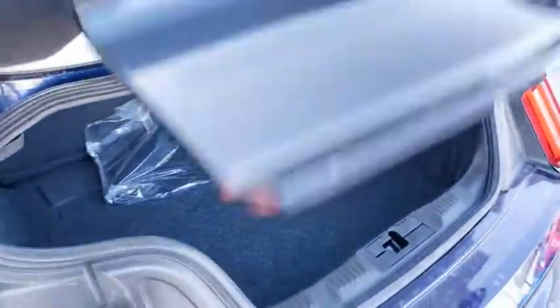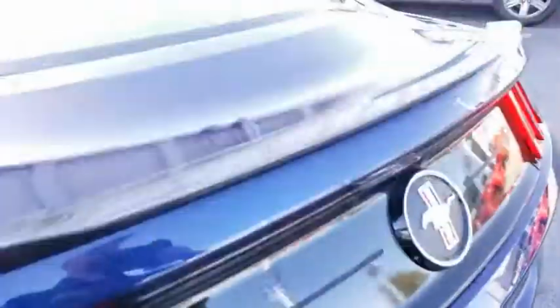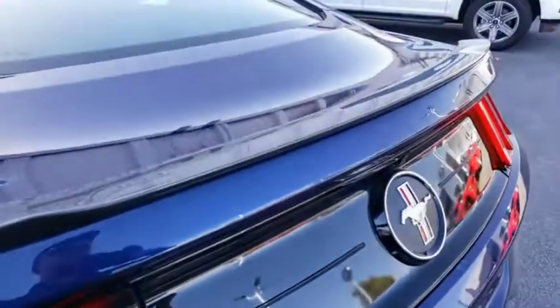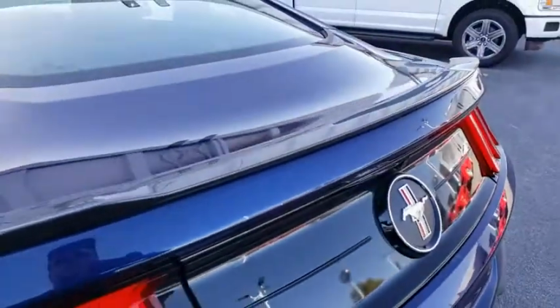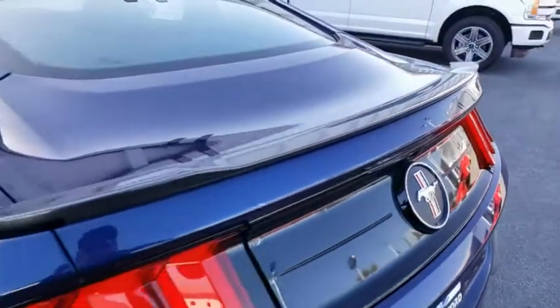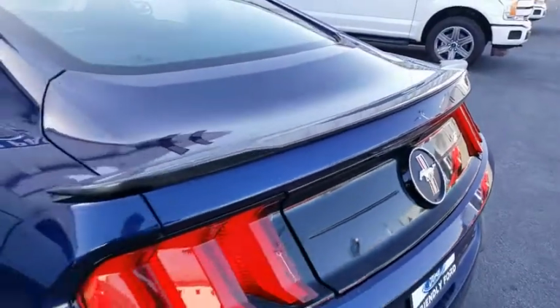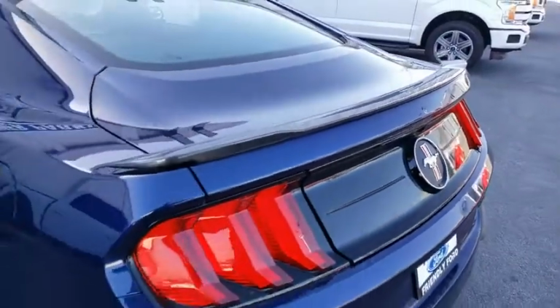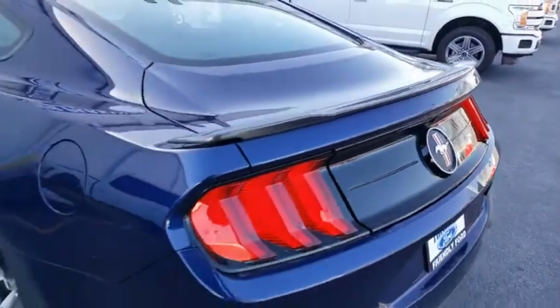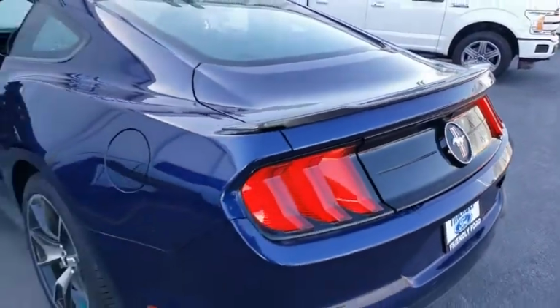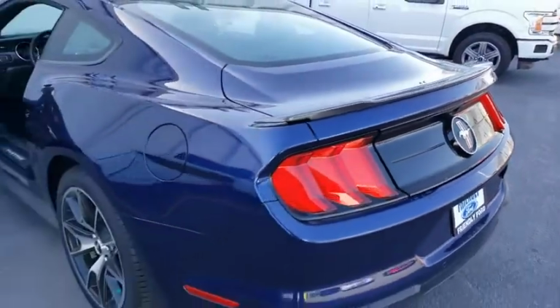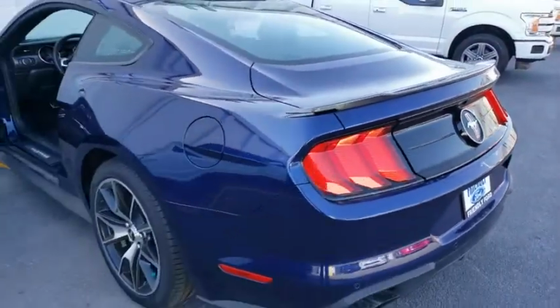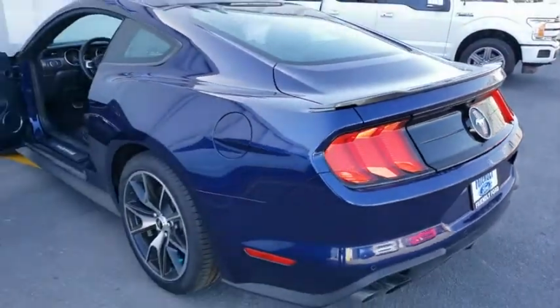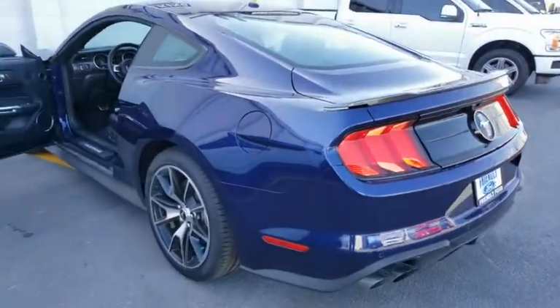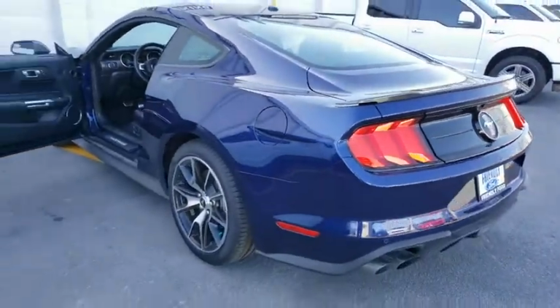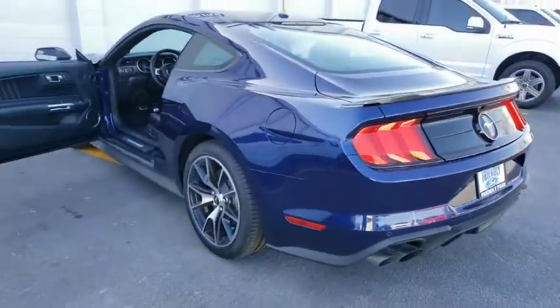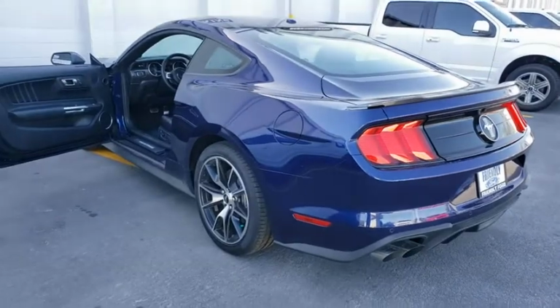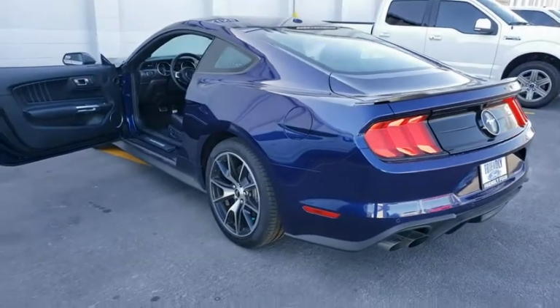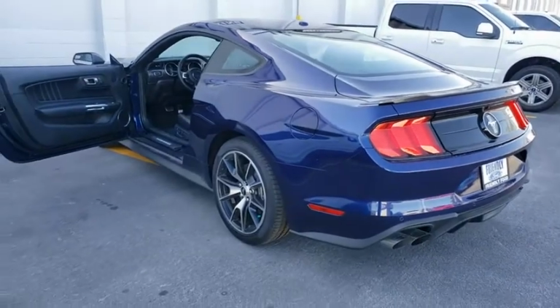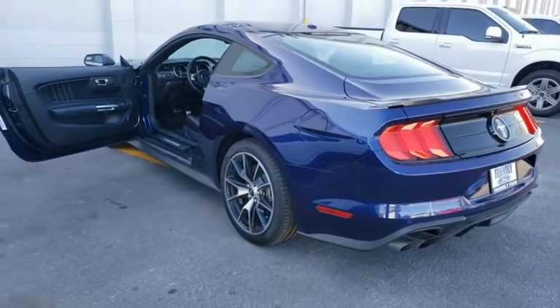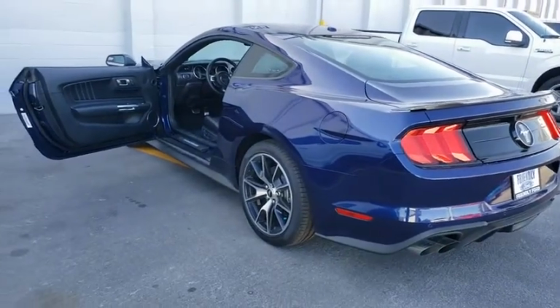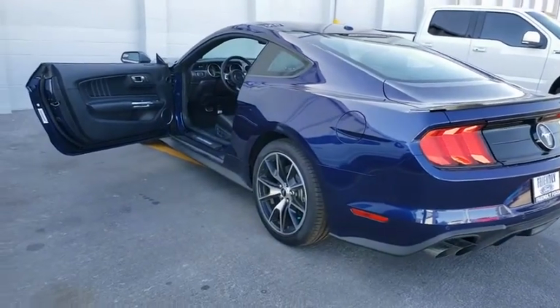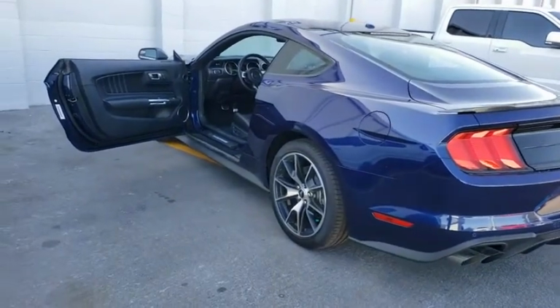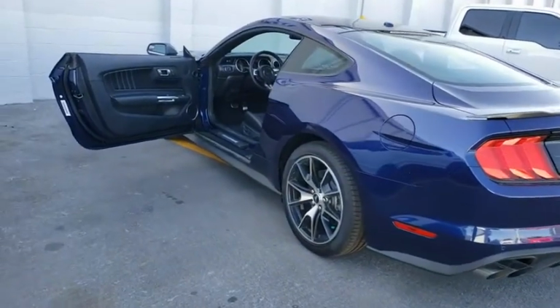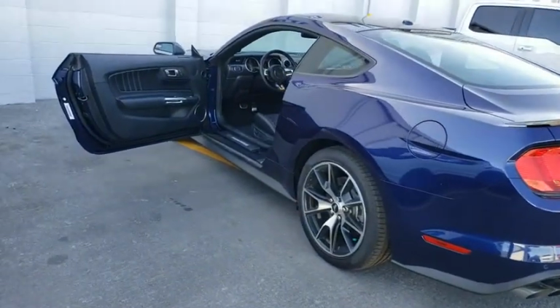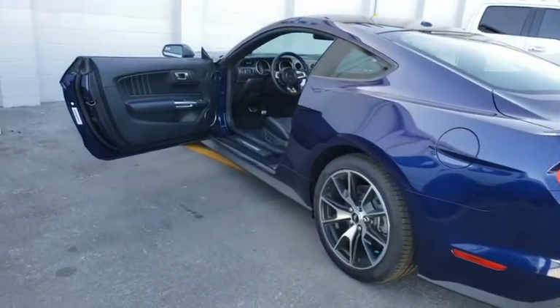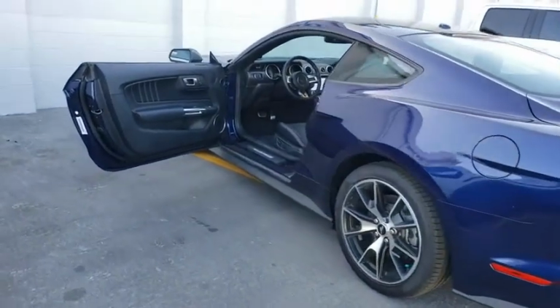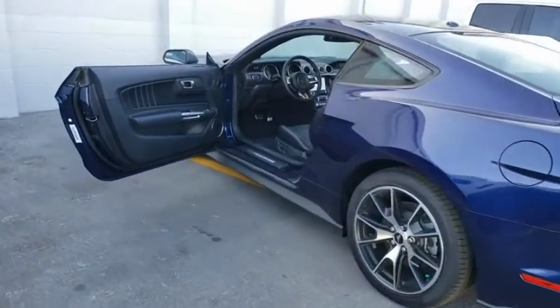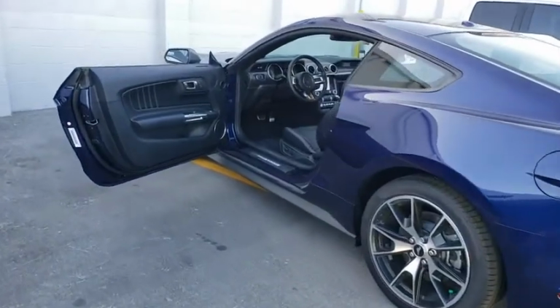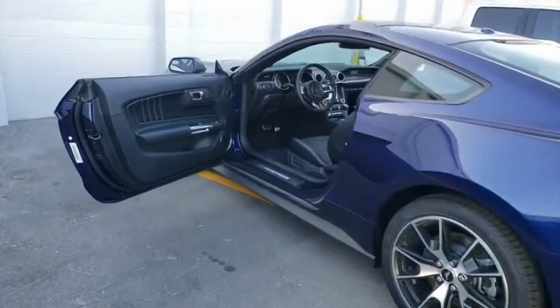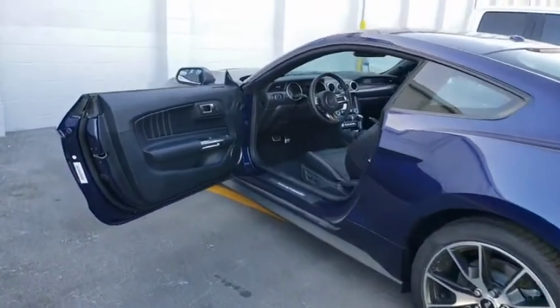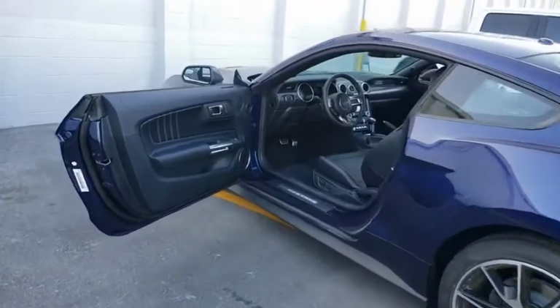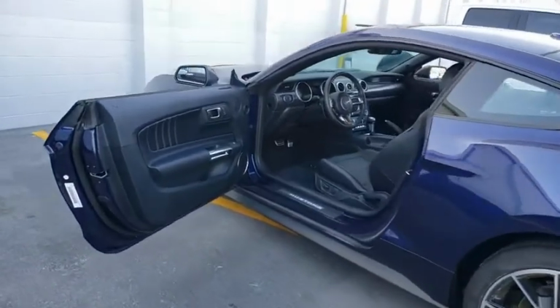Power windows, security system, trip computer, fog lights, heated front seats, rear window defroster, compass, brake assist, tachometer, panic alarm.